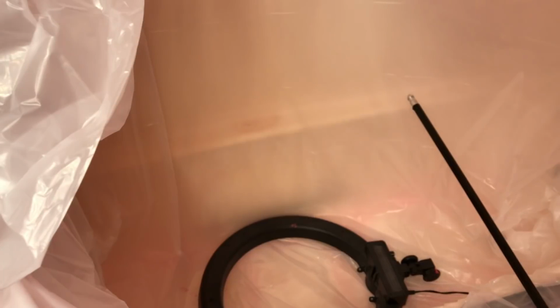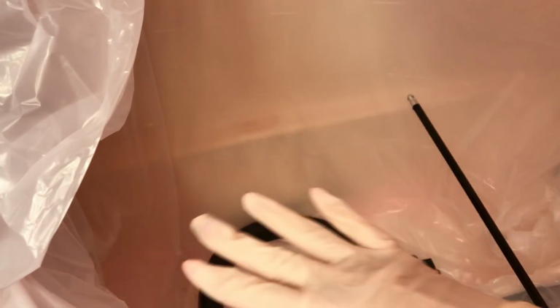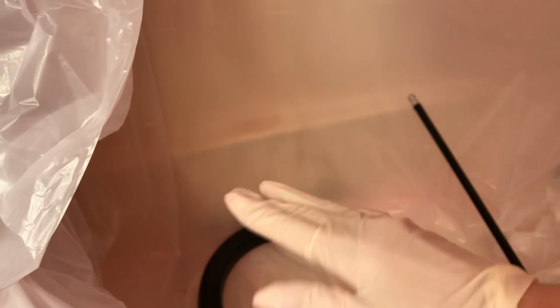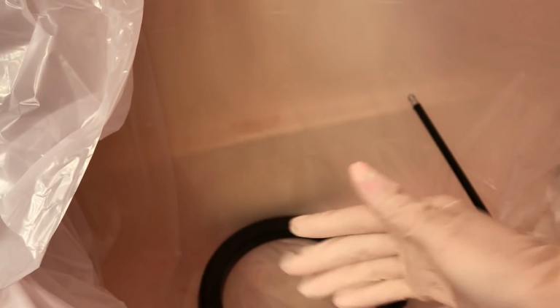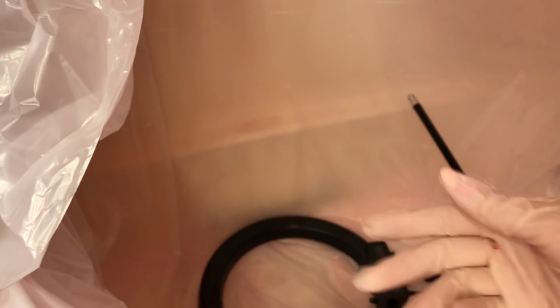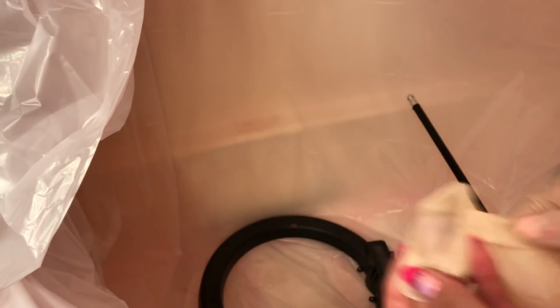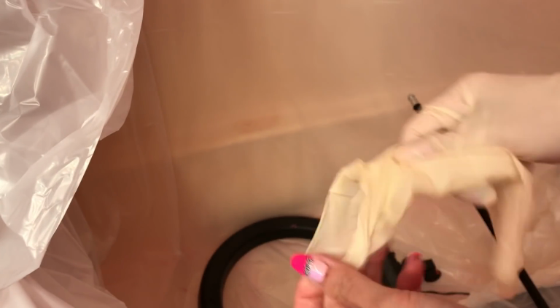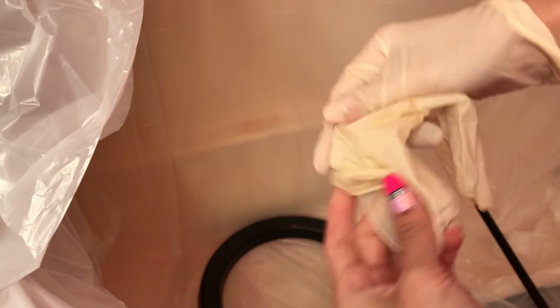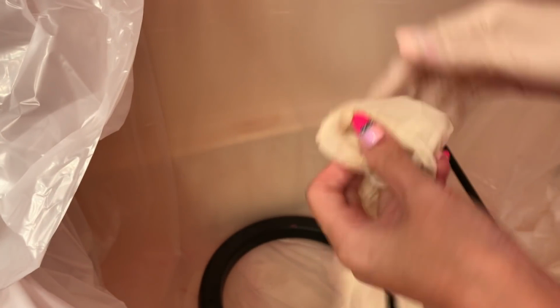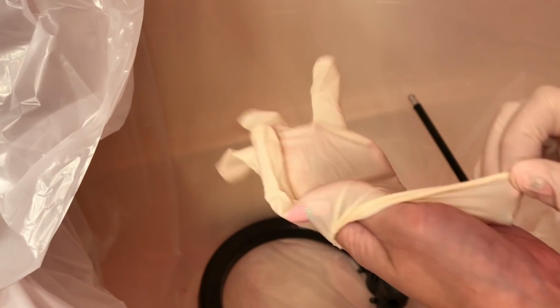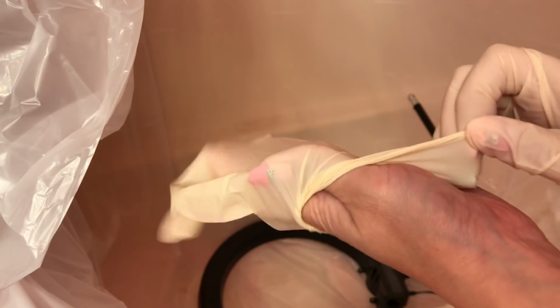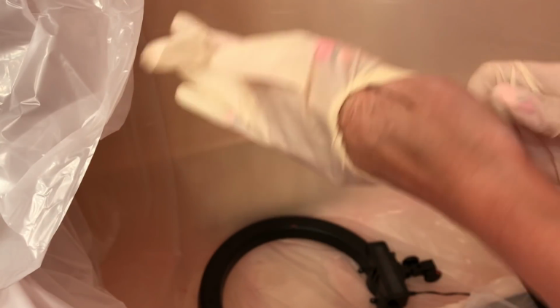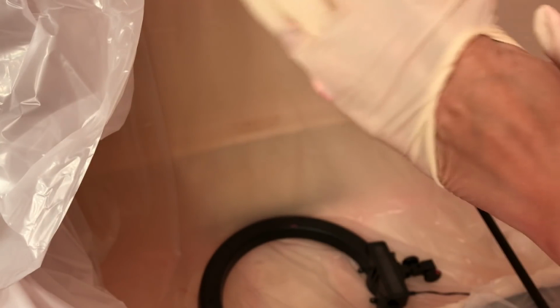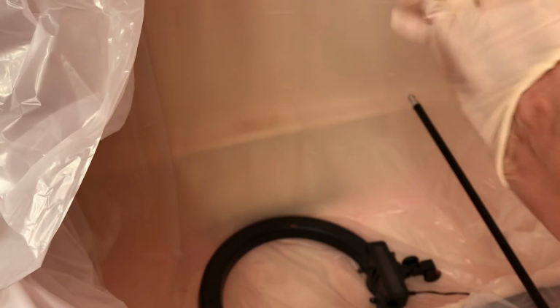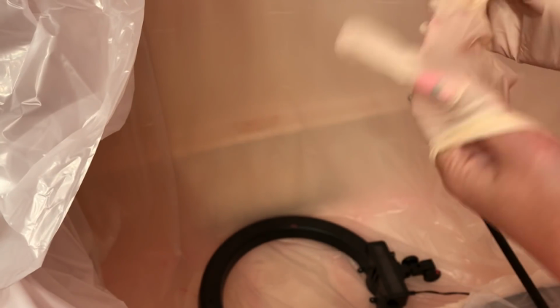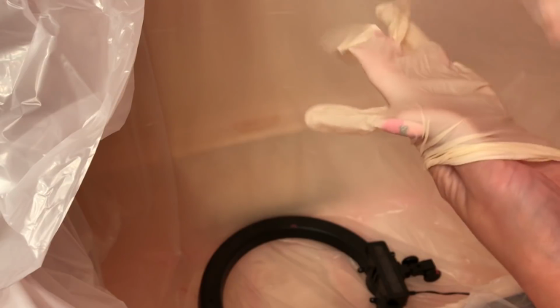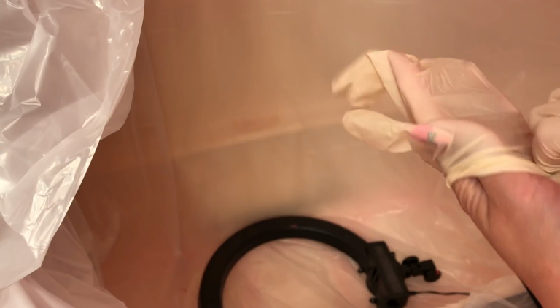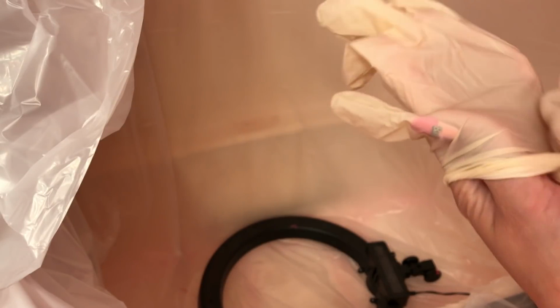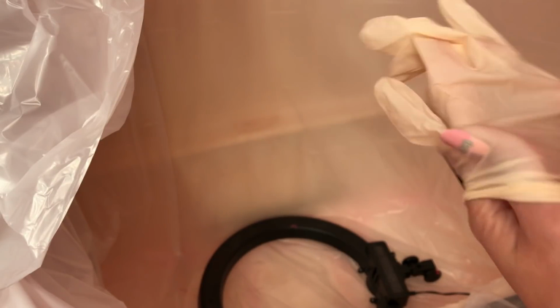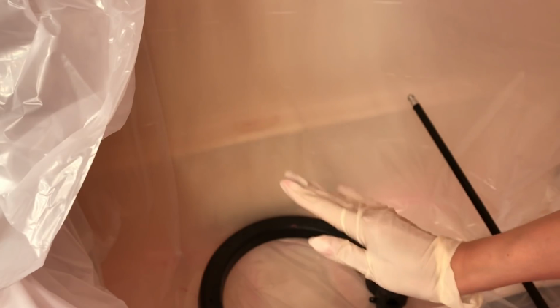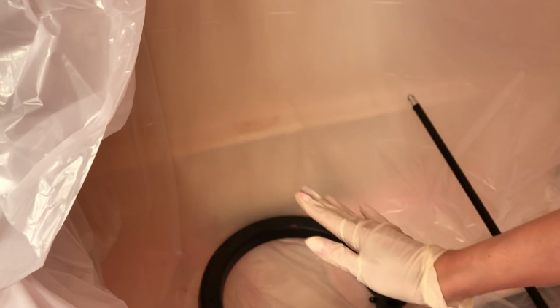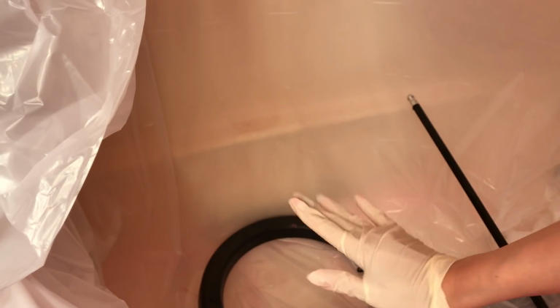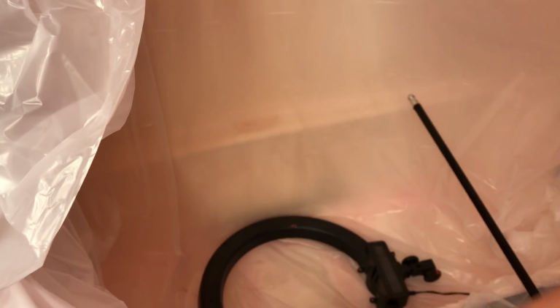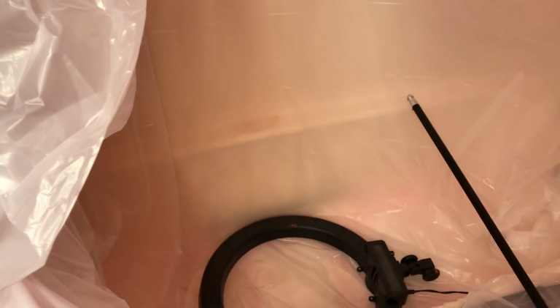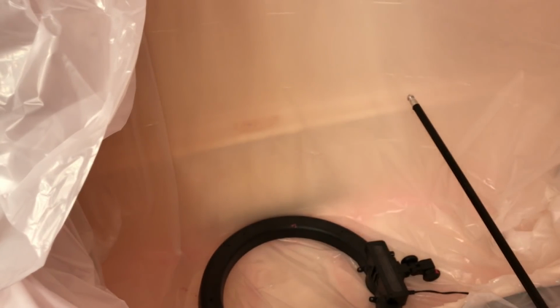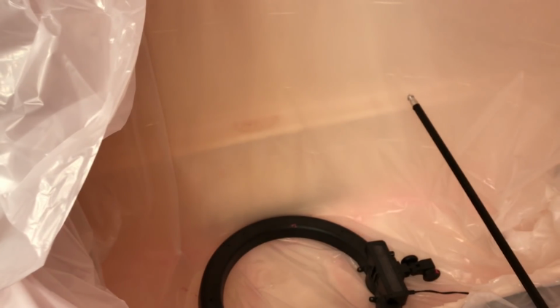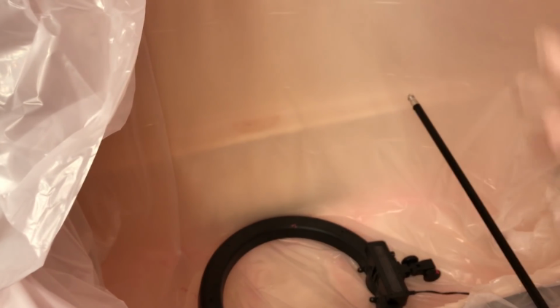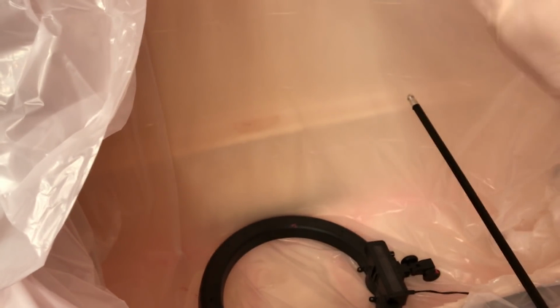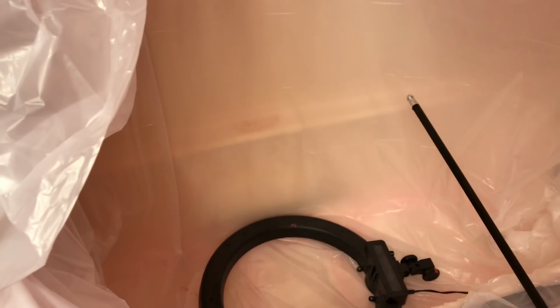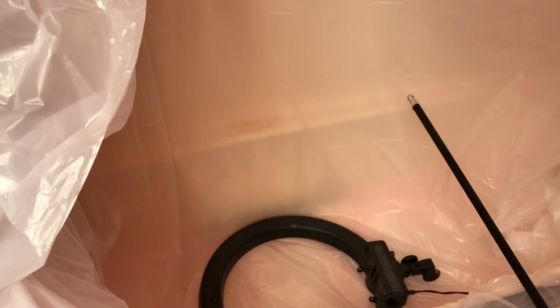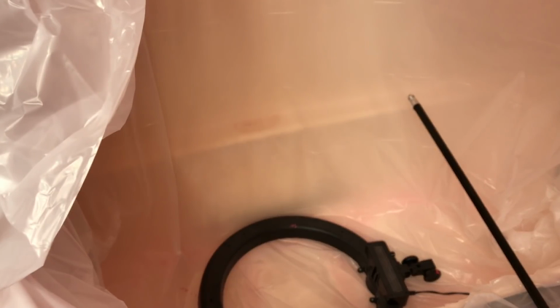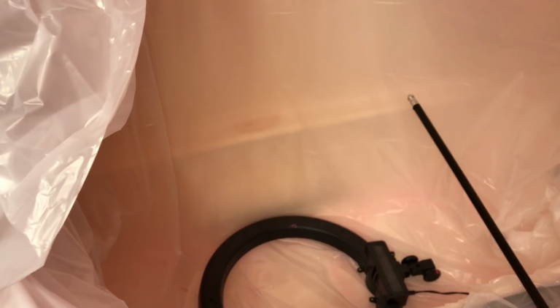I covered my whole bathroom, and I'm going to wear these disposable gloves. It smells really bad, so I need to turn on my ventilation.